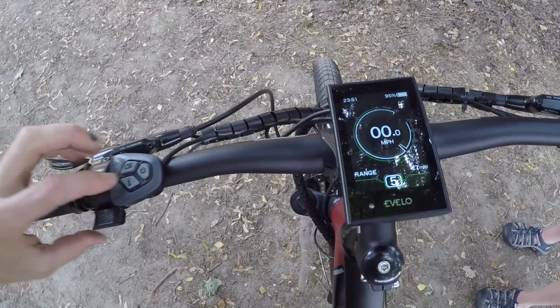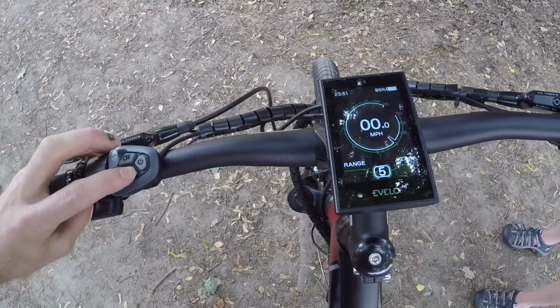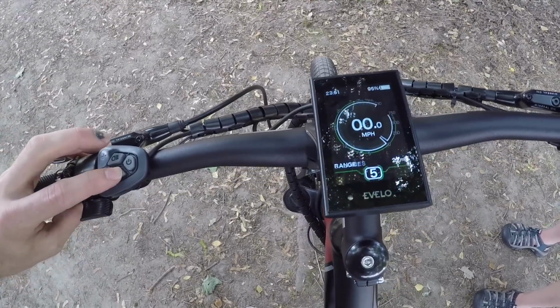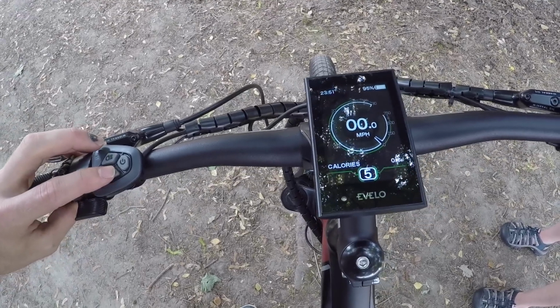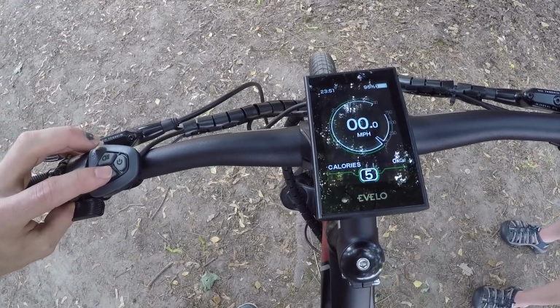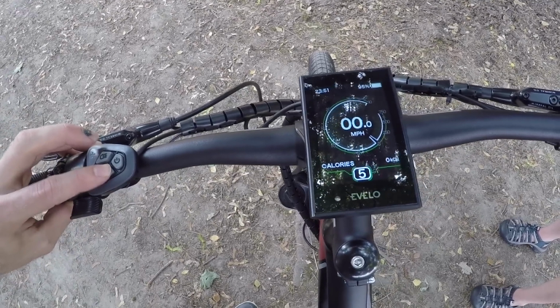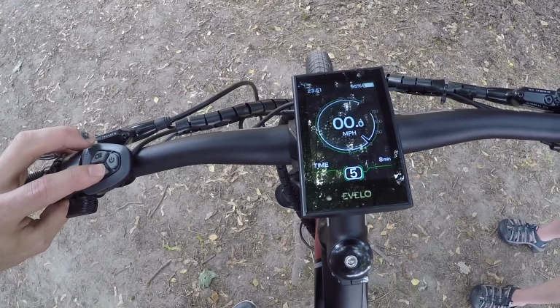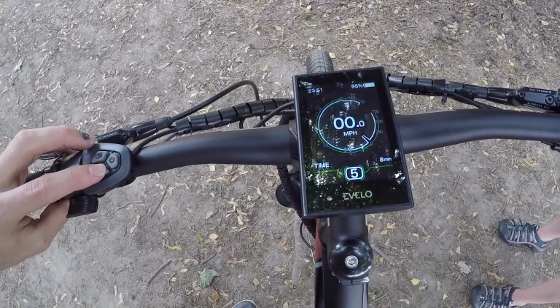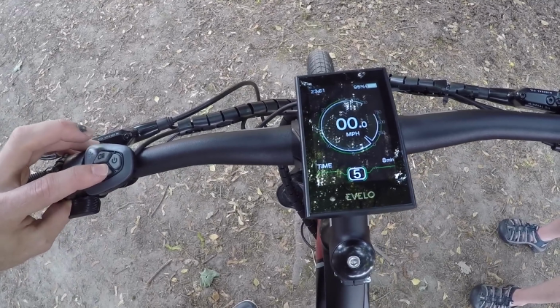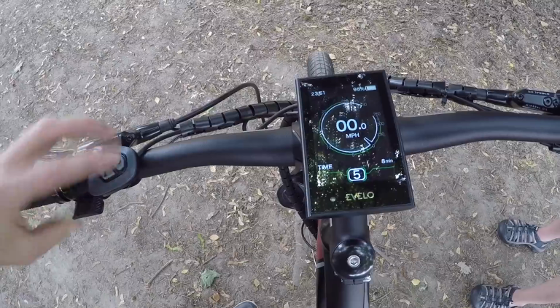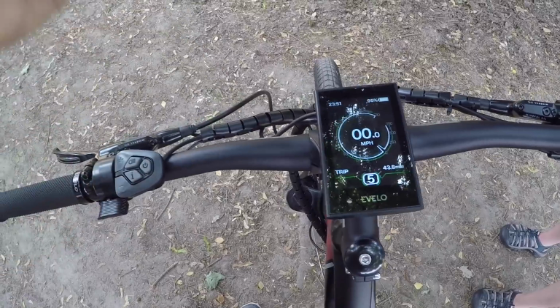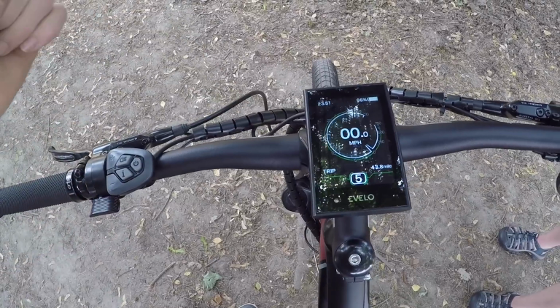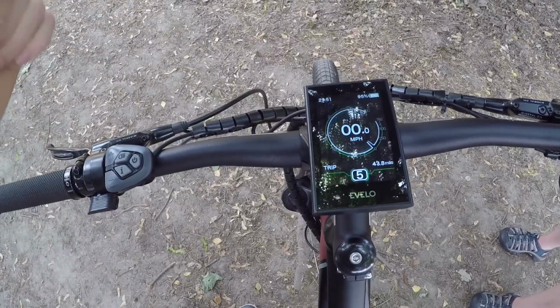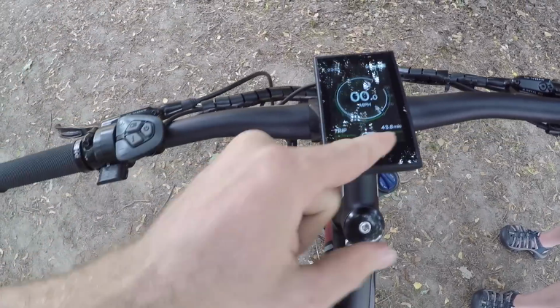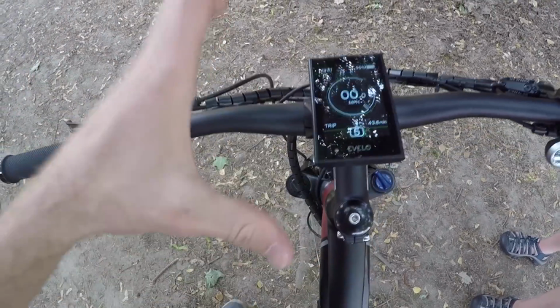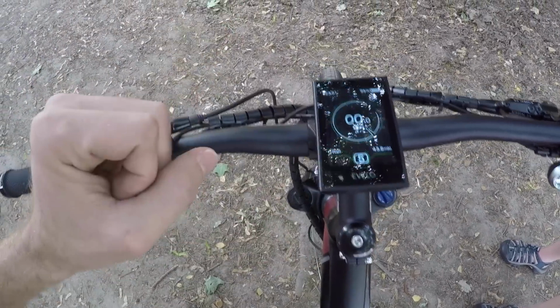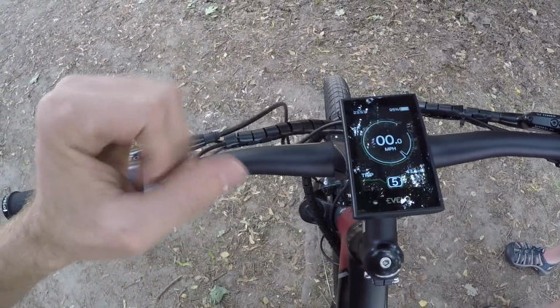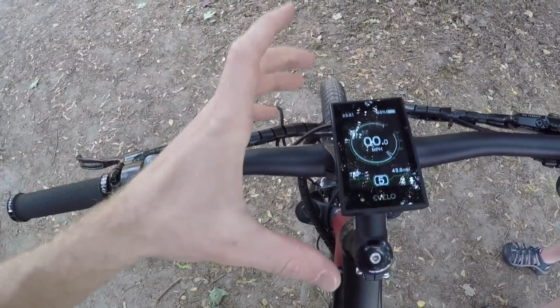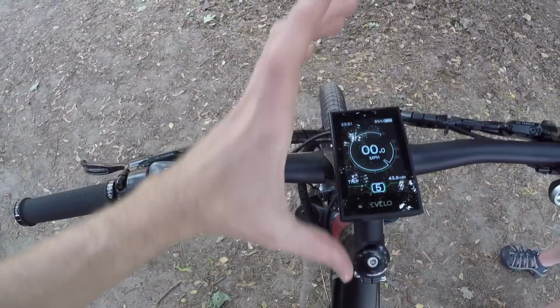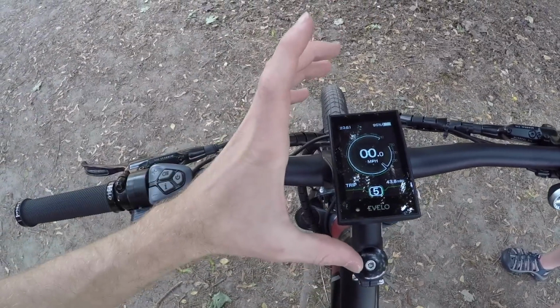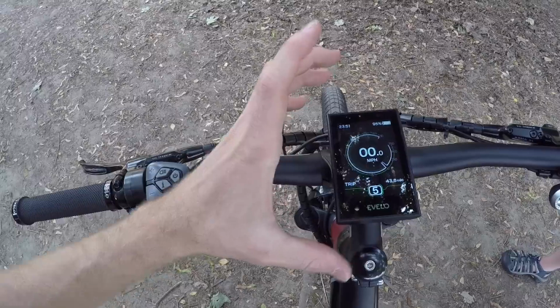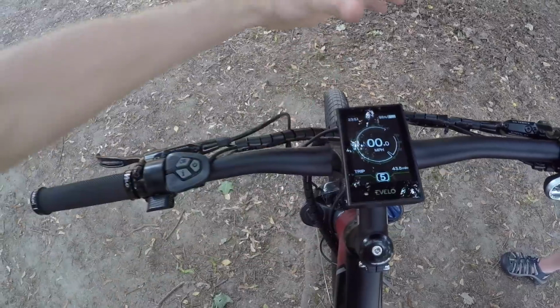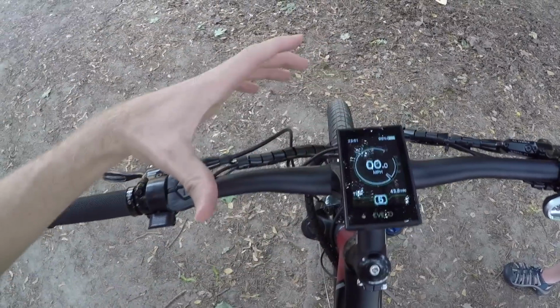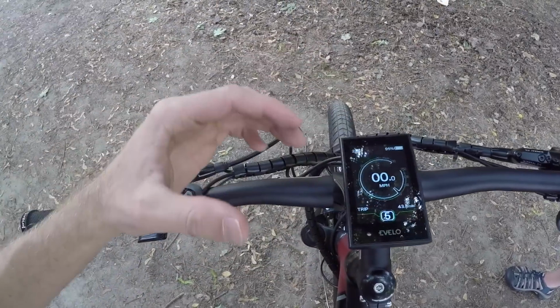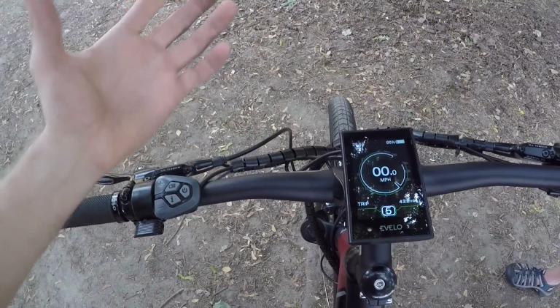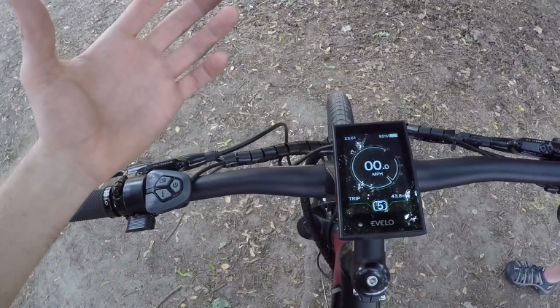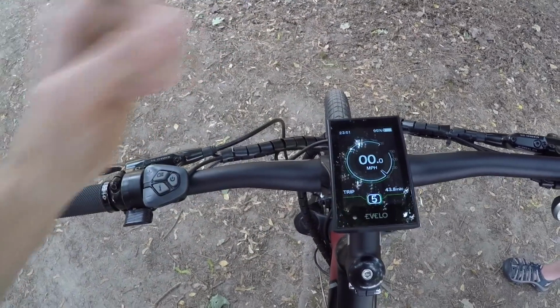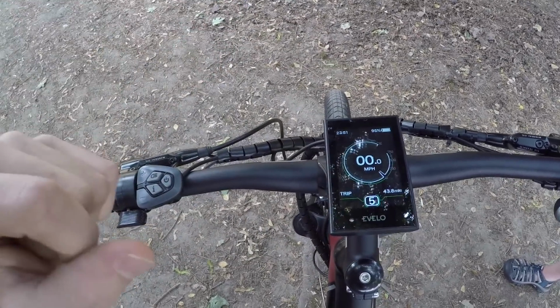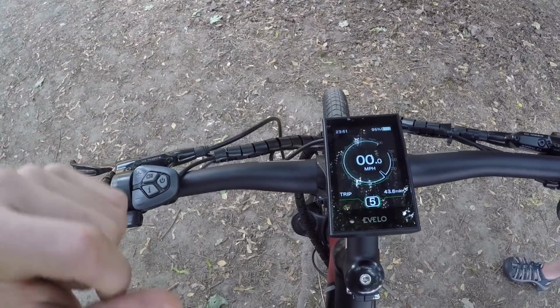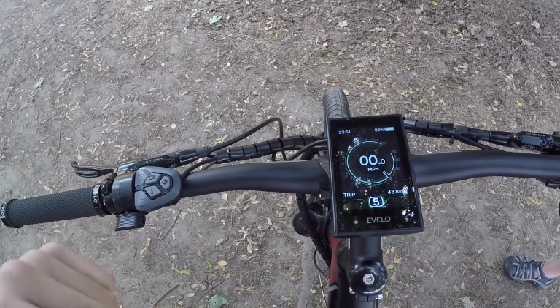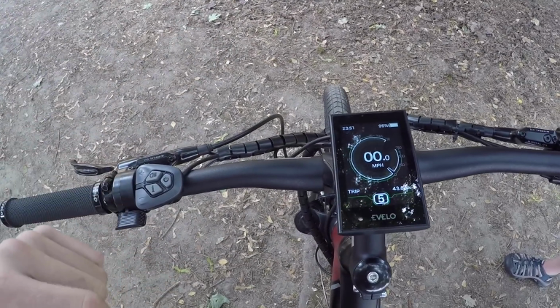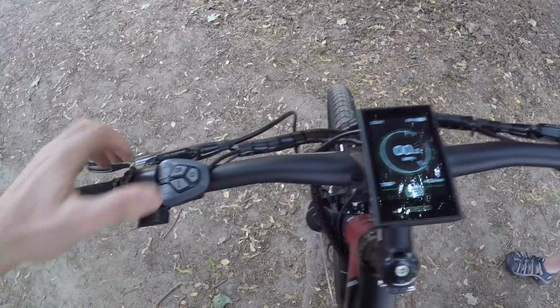And then we'll continue on to calories burned and time, and then it cycles back to trip distance. I really appreciate this display because it is fairly large and it's center mounted. It could be a little bit vulnerable because it's not removable, but there's a lot of adjustability built into the settings menu.